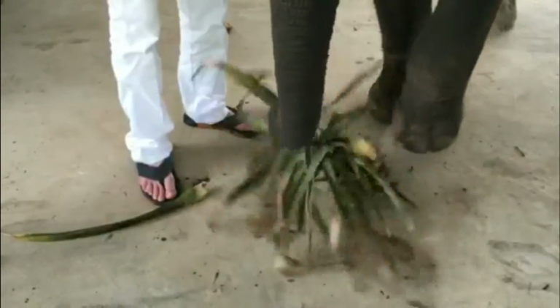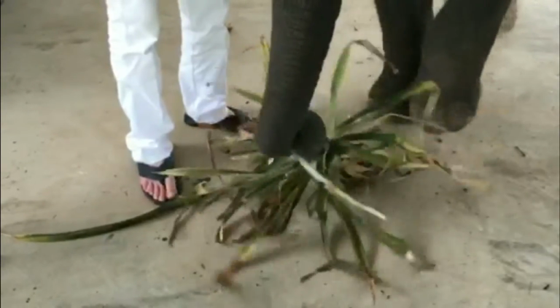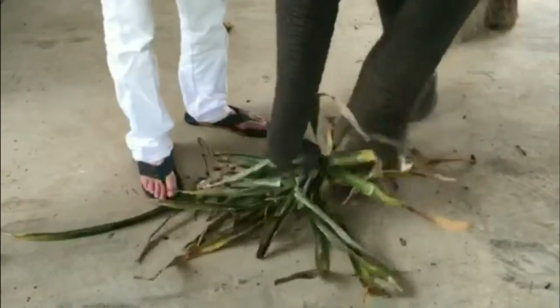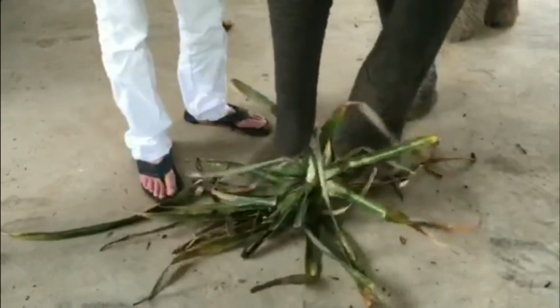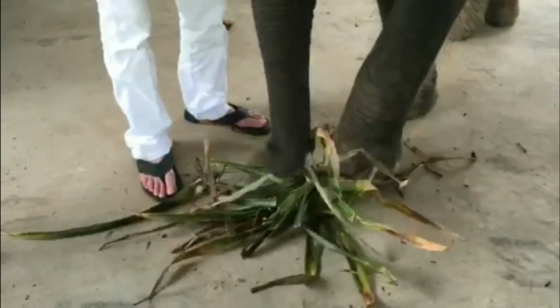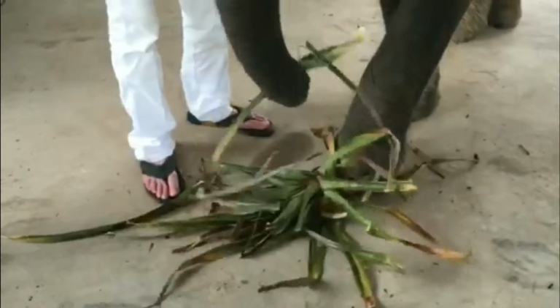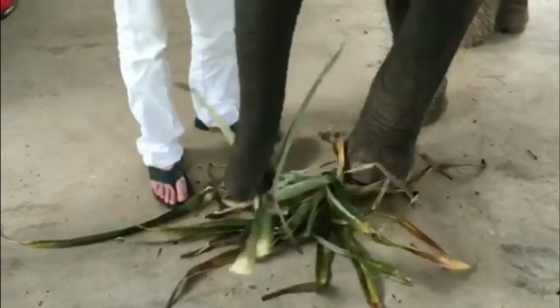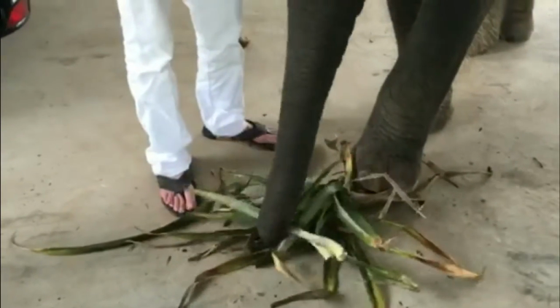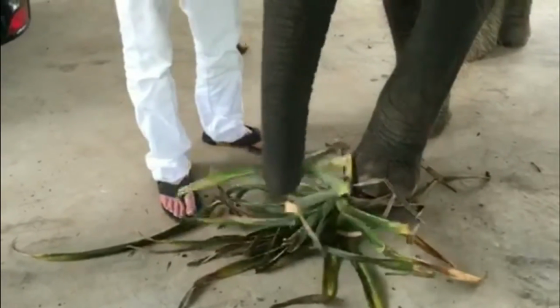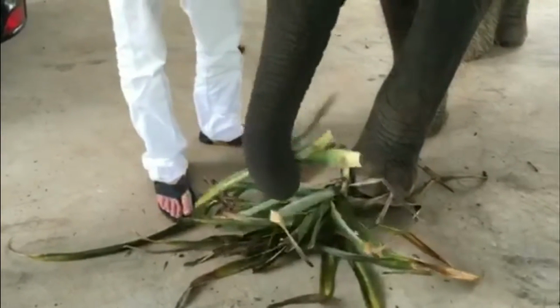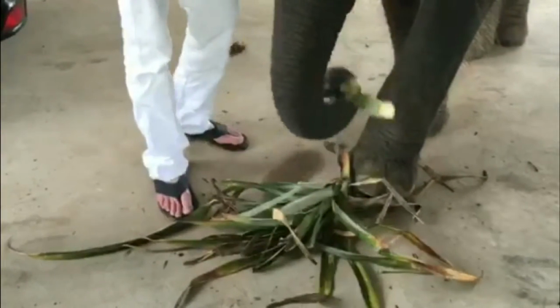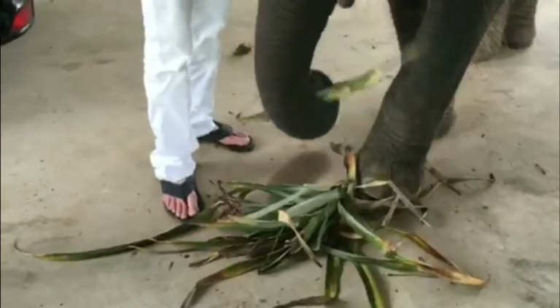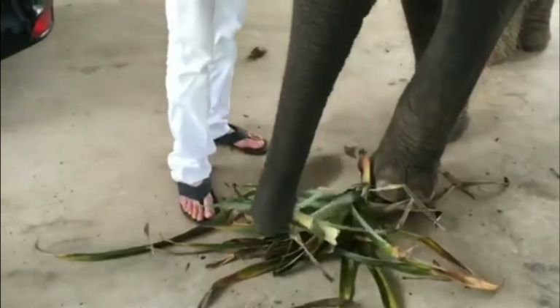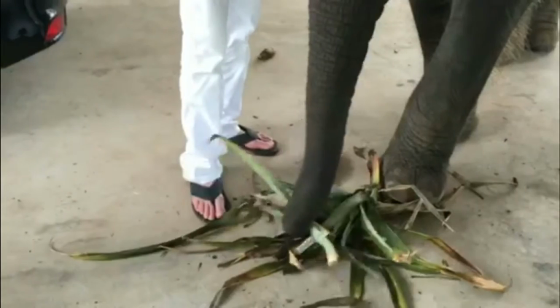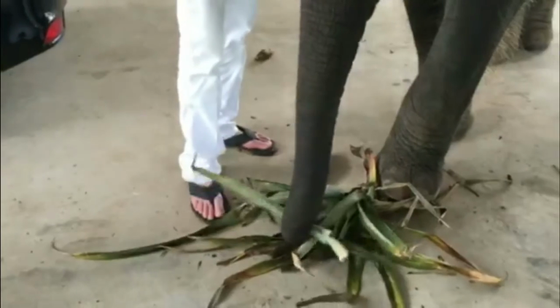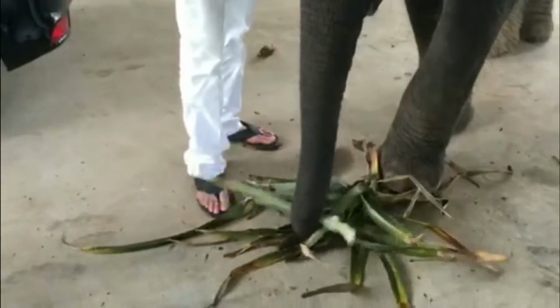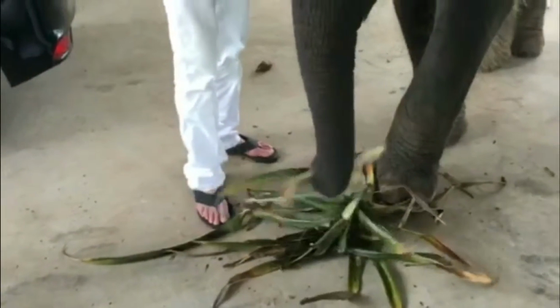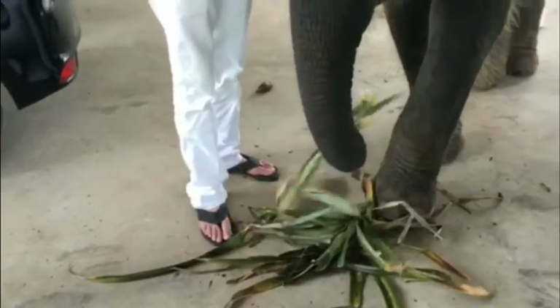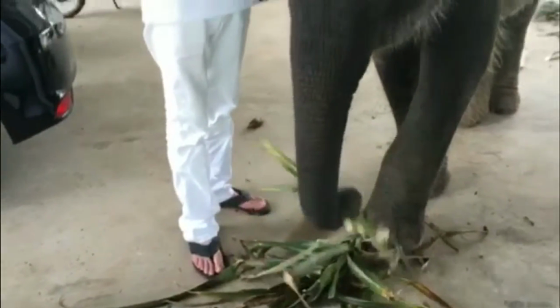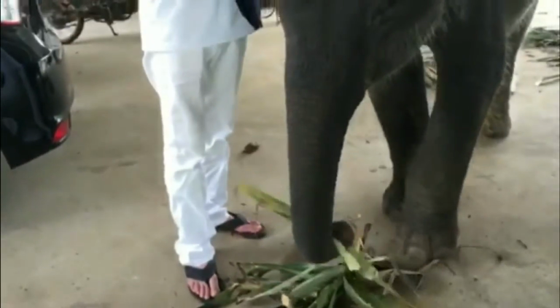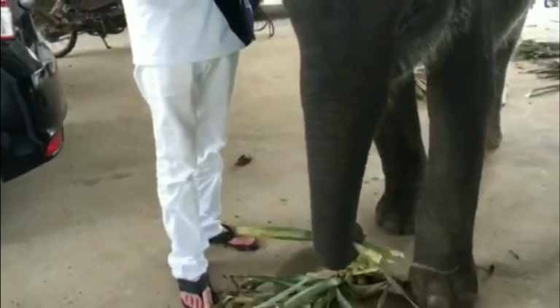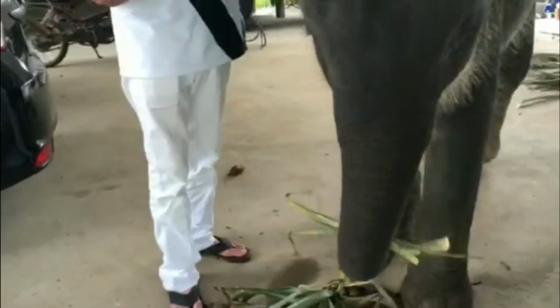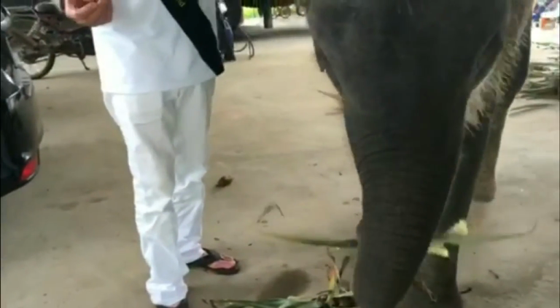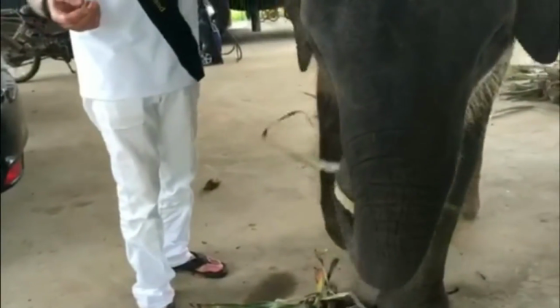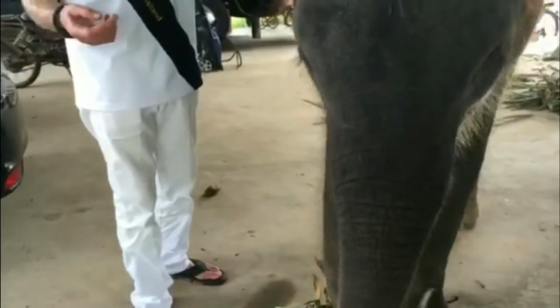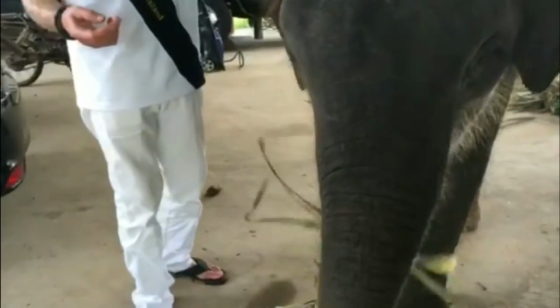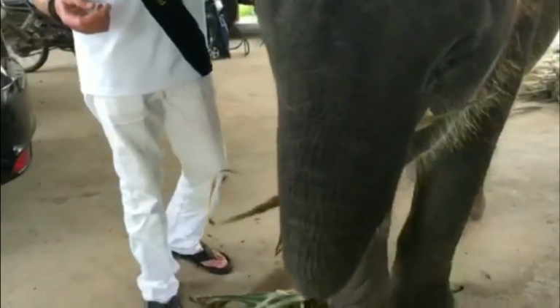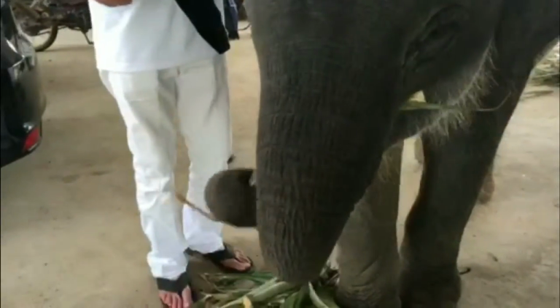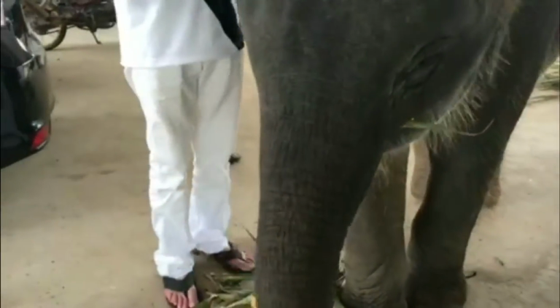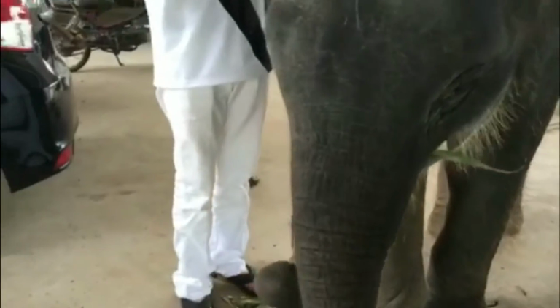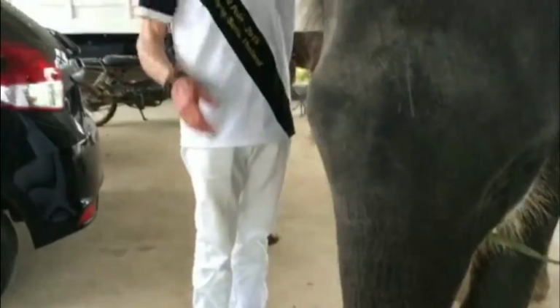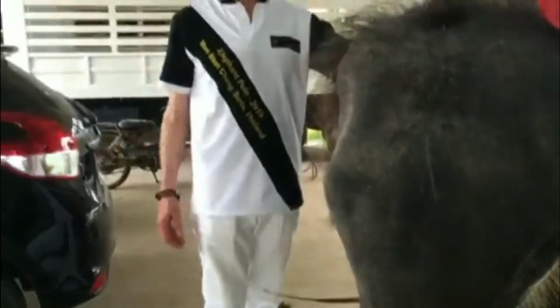Let's see if she finds a tender one in this. She'll feel it, get a sense of the feel. And those were tender, so she ate them.